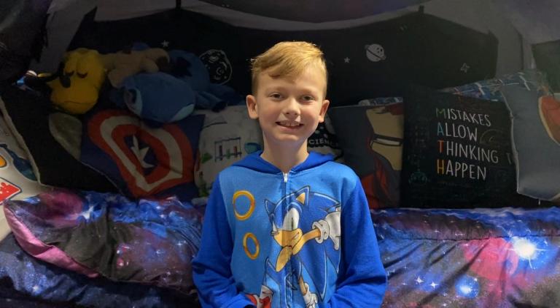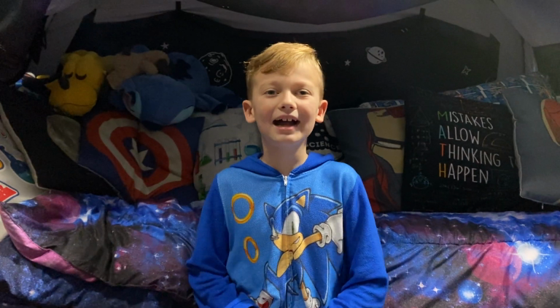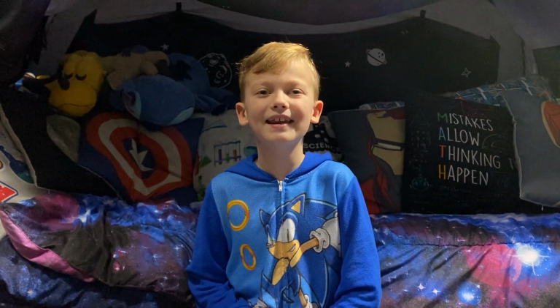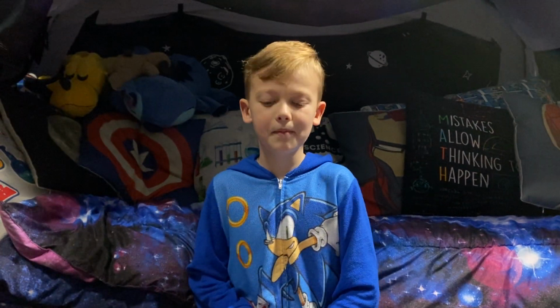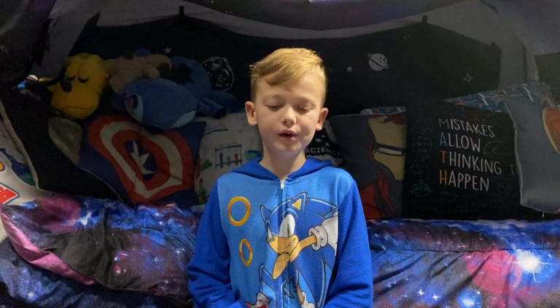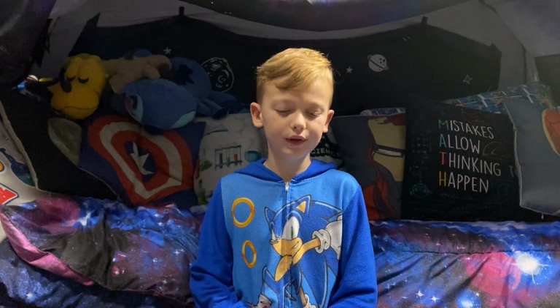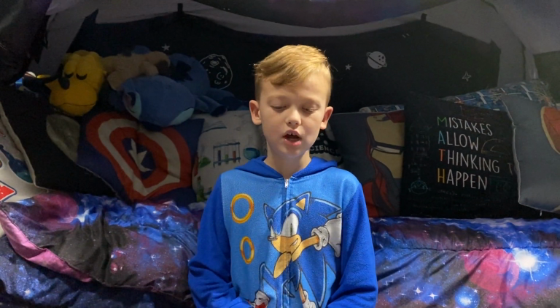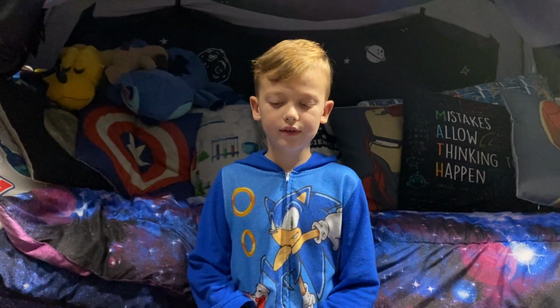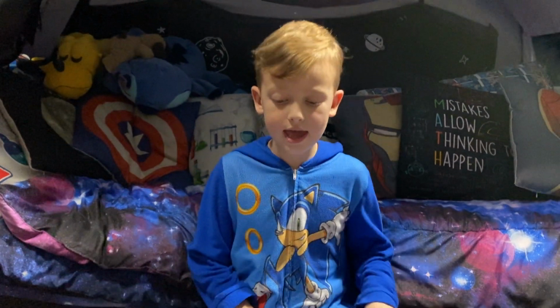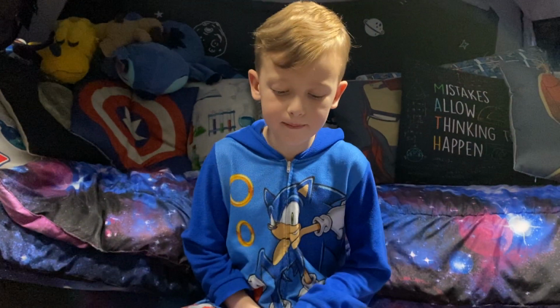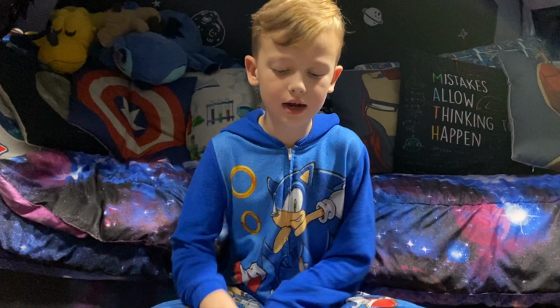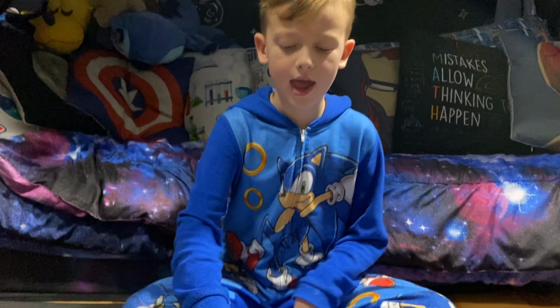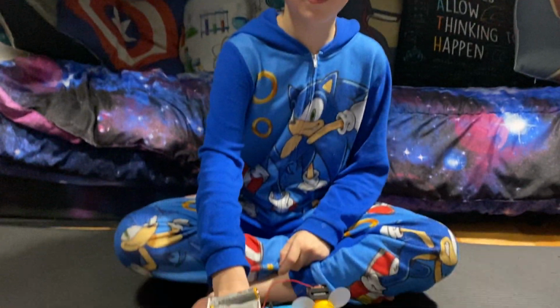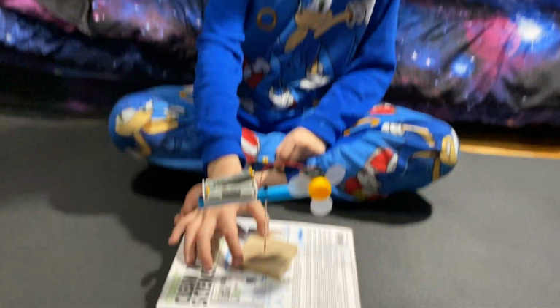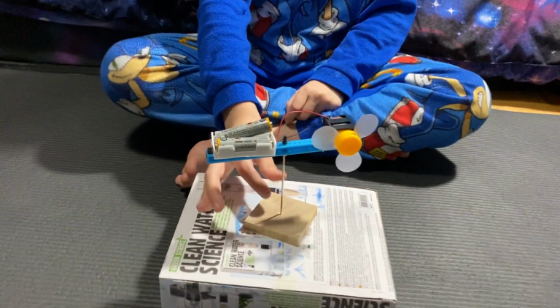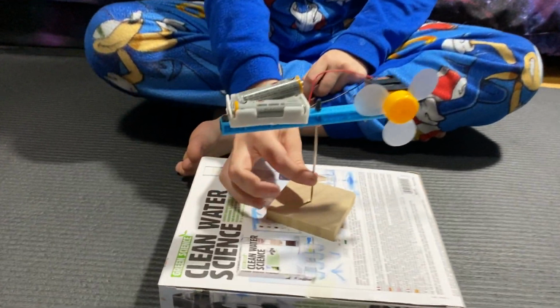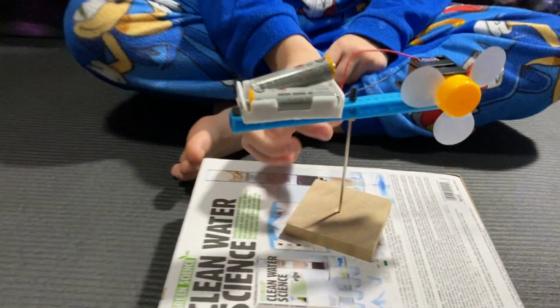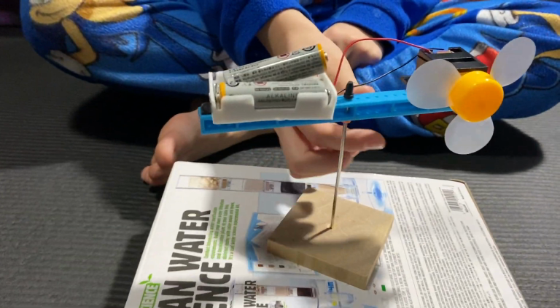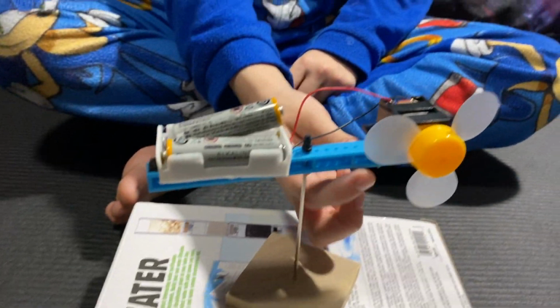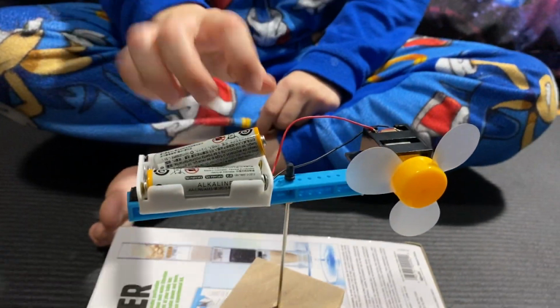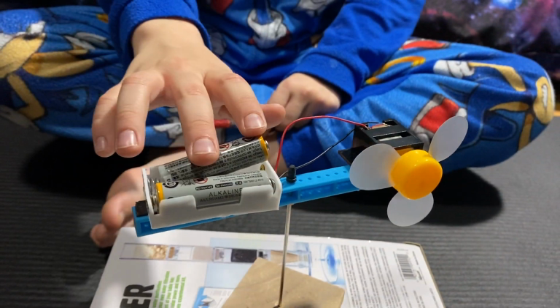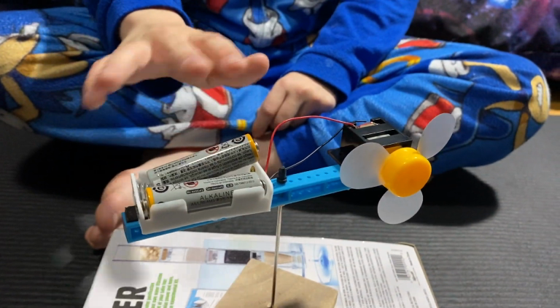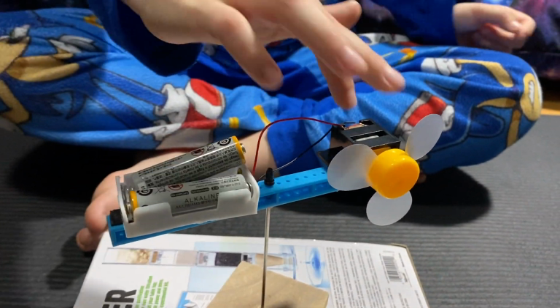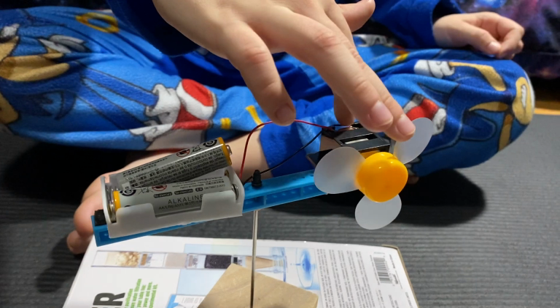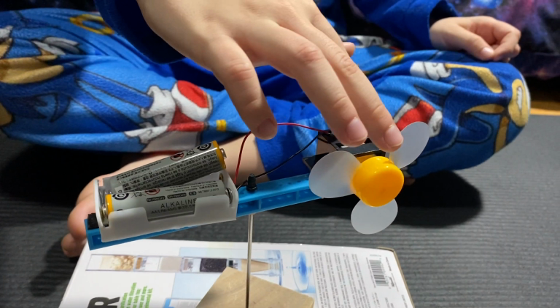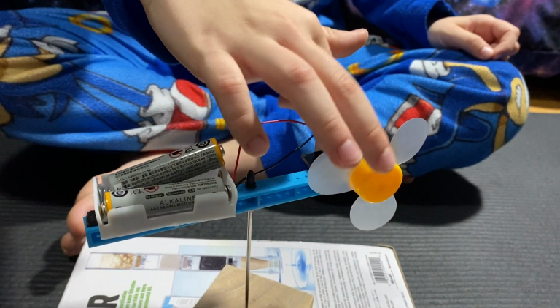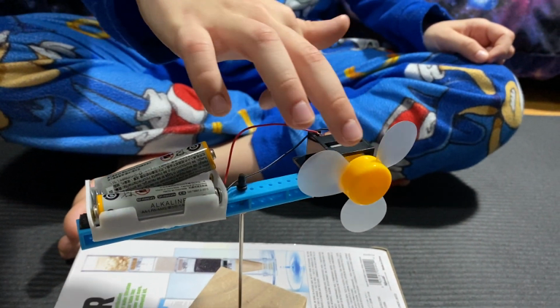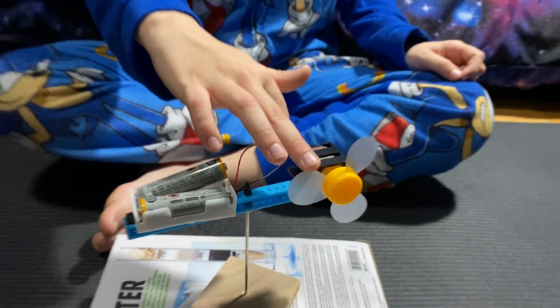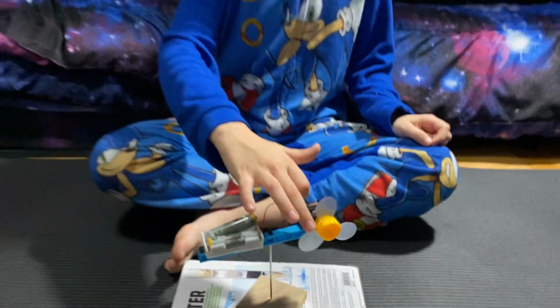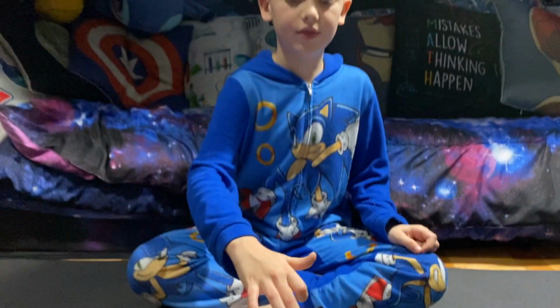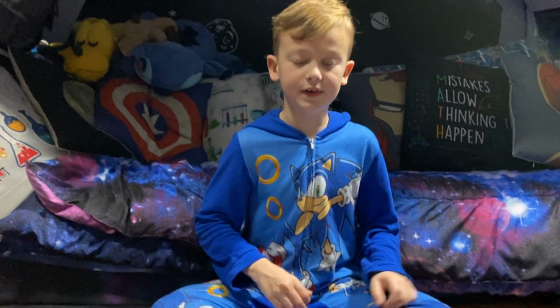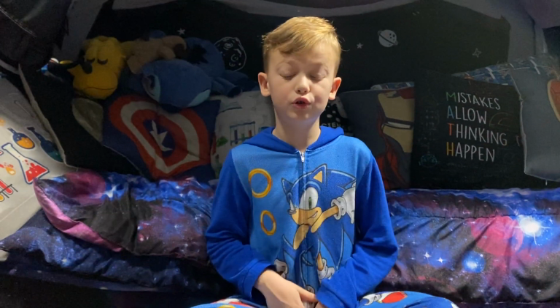Hi guys, today I'm showing my homemade wind fan. I built this out of basic materials: you can use a metal stick, a big cube, two batteries, a three-volt motor, and a fan. This video proves that wind is a very good source of renewable energy.